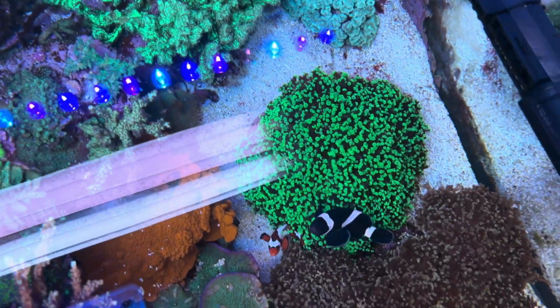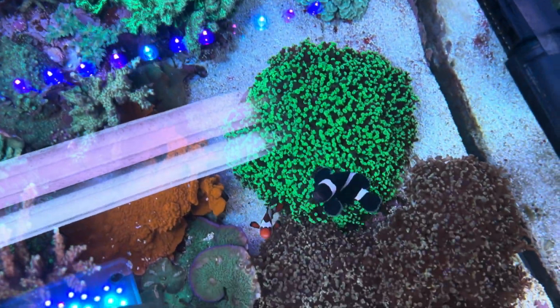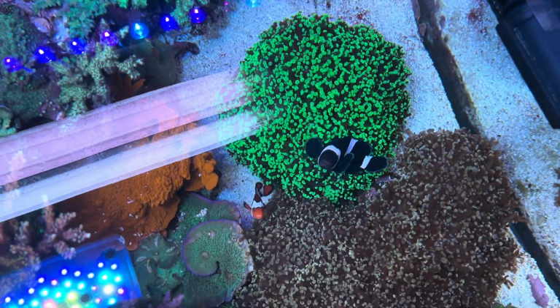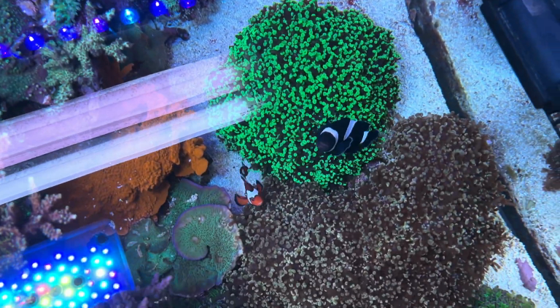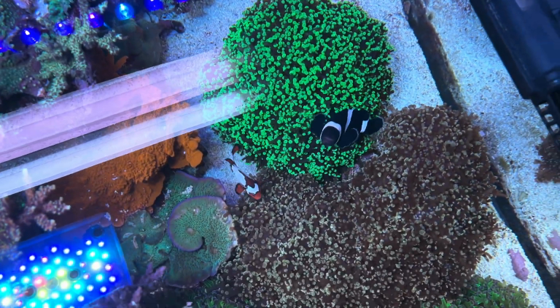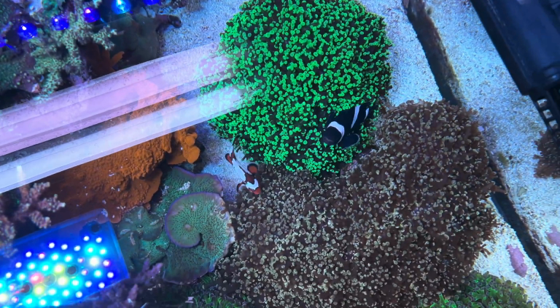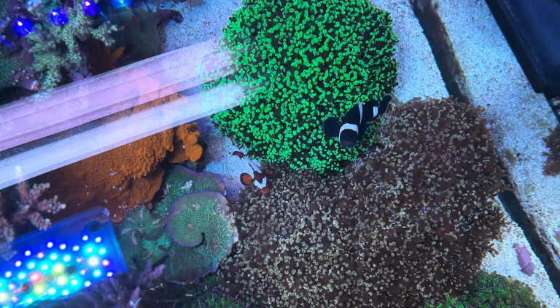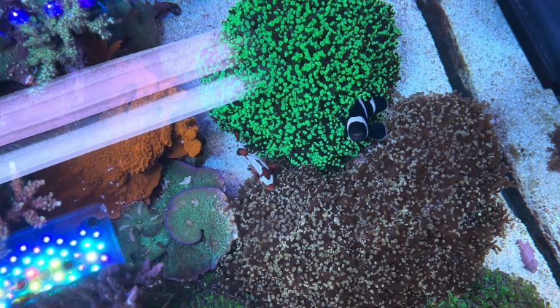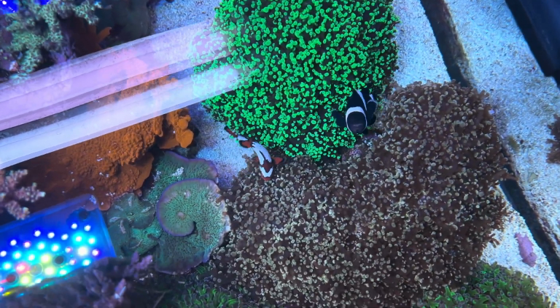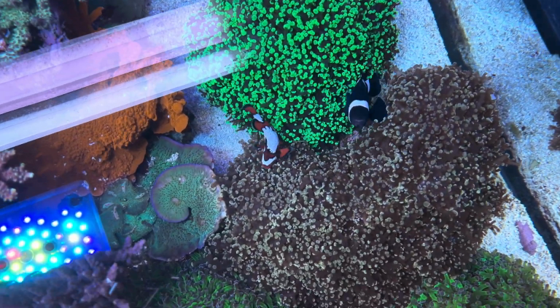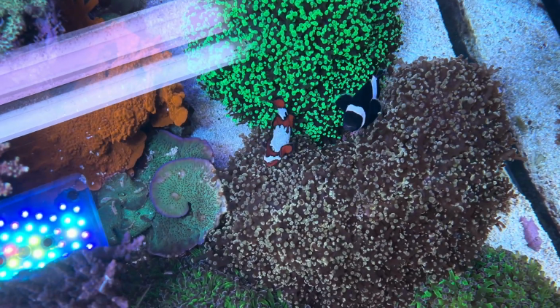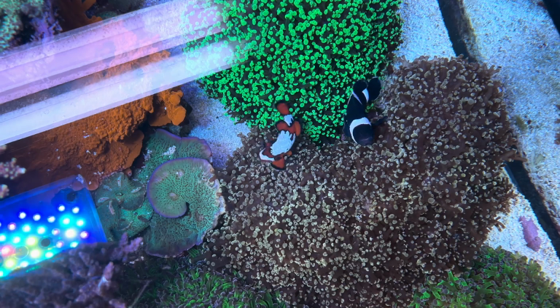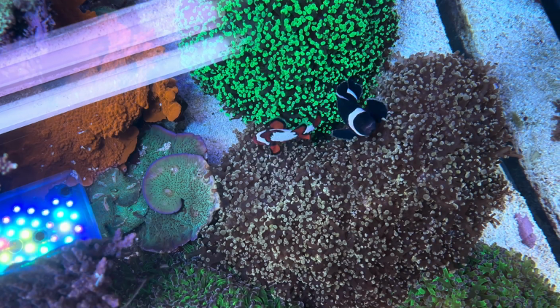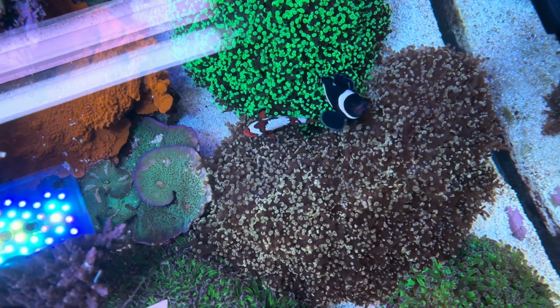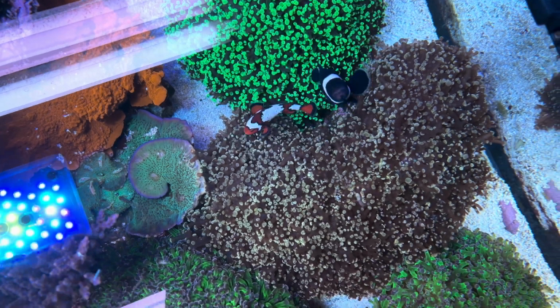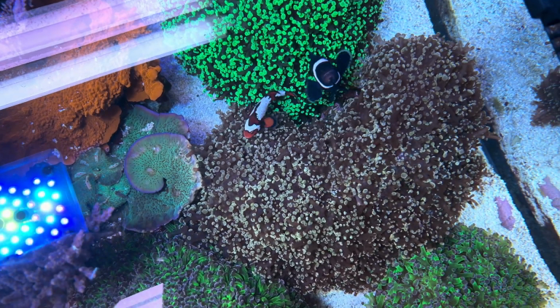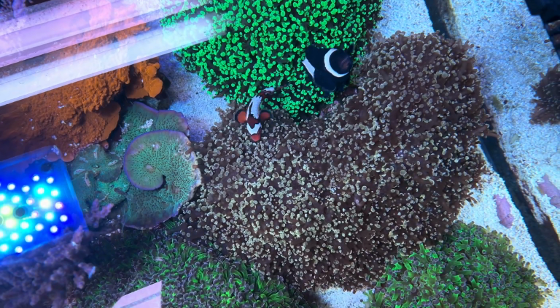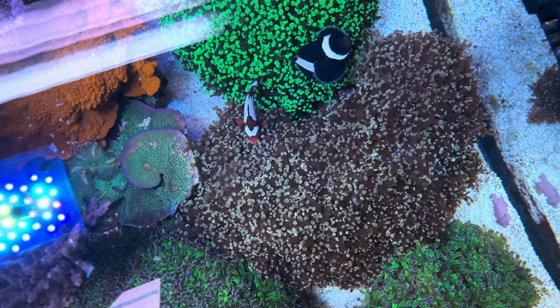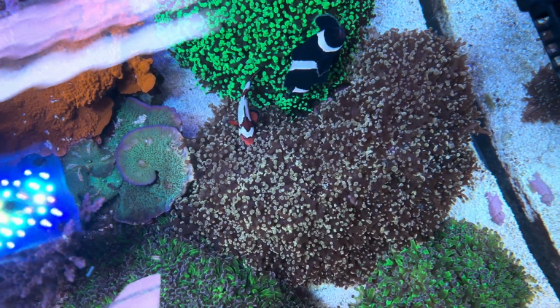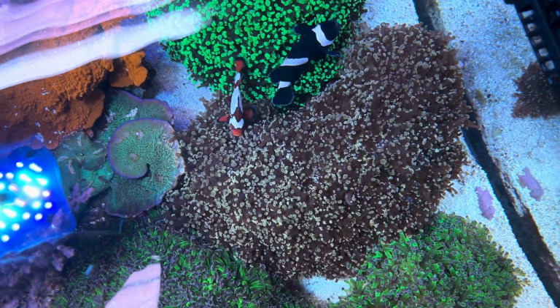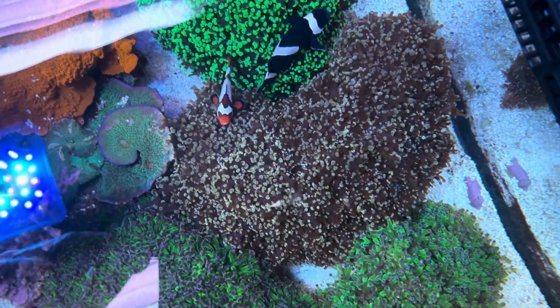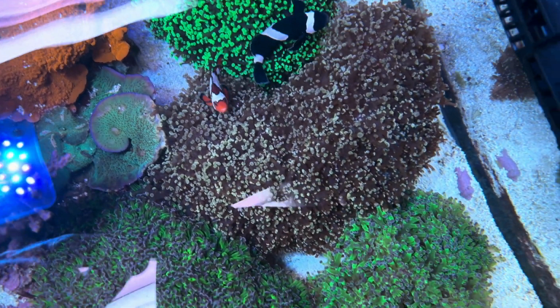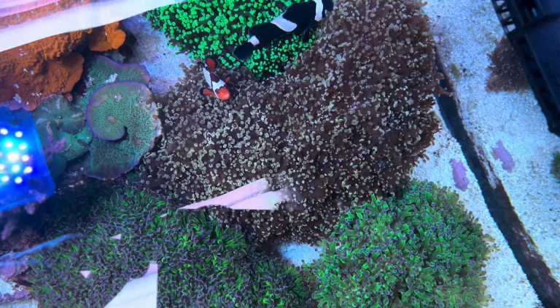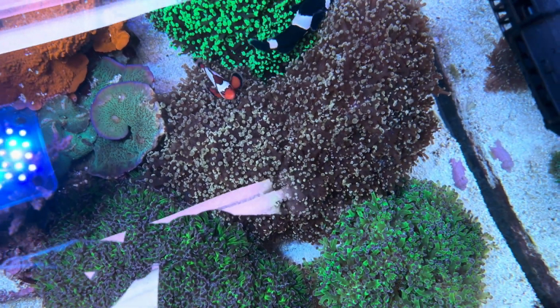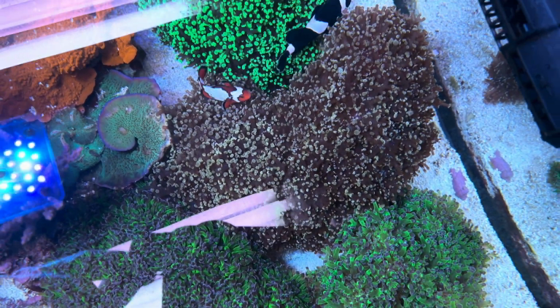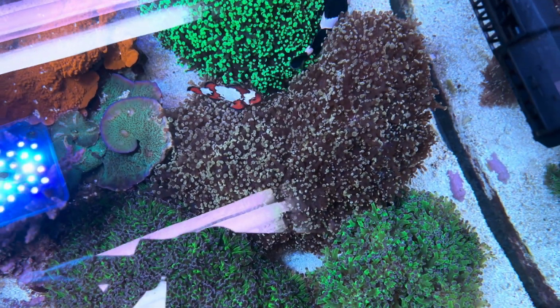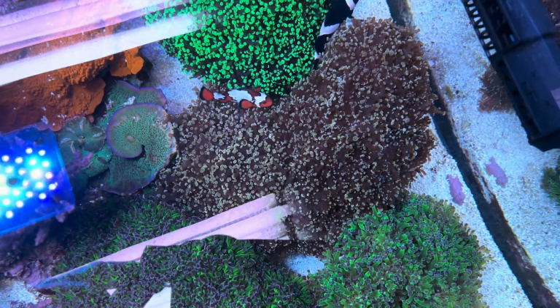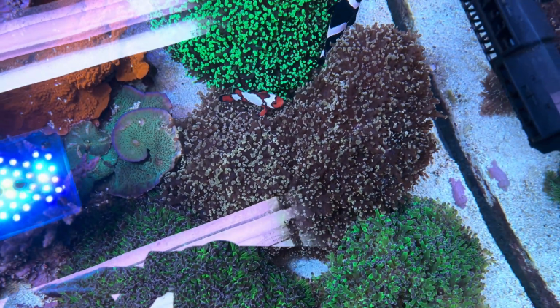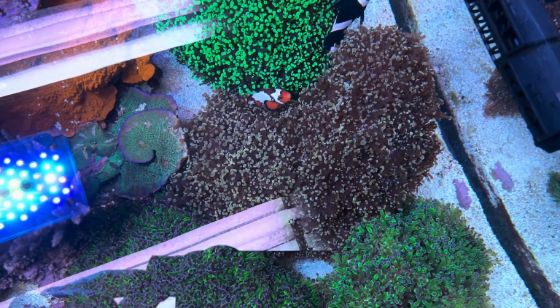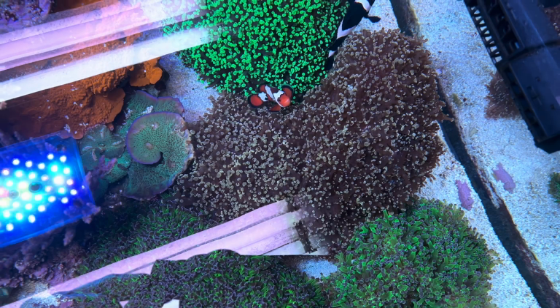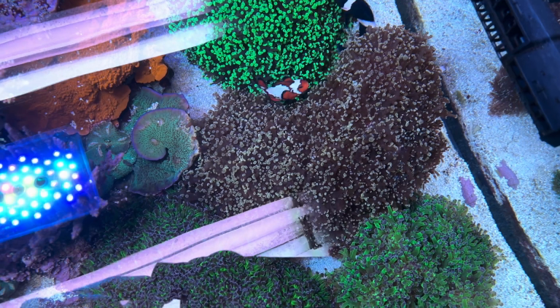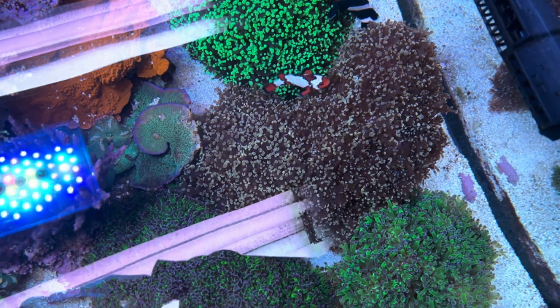You can see some of the clownfish — they're kind of hosting in this coral, treating it like it's an anemone even though it's not. Their natural instinct, even when they are captive bred, is to host.